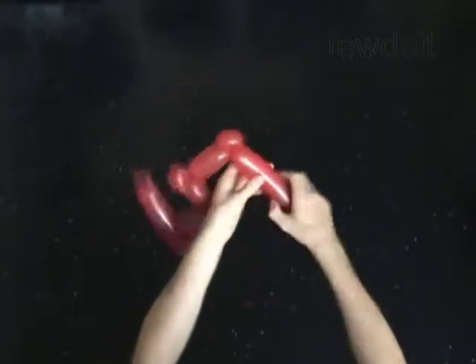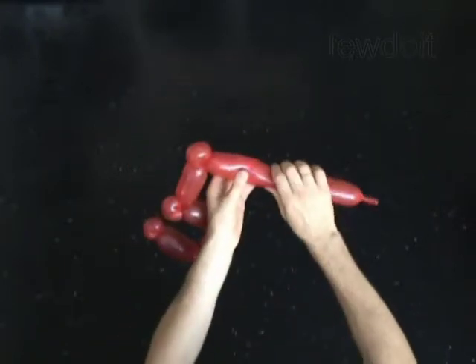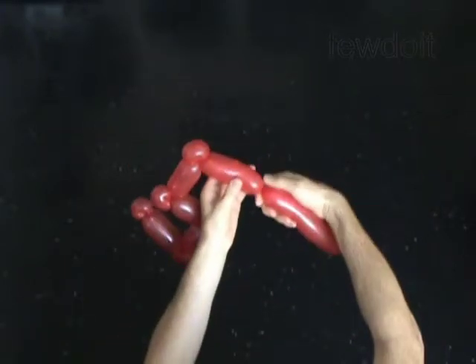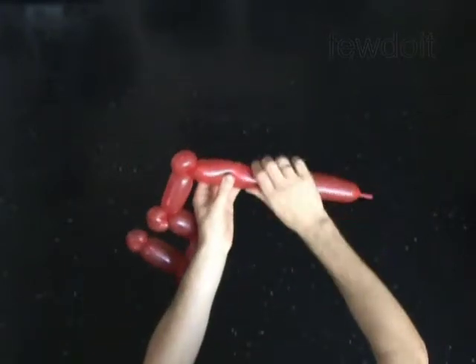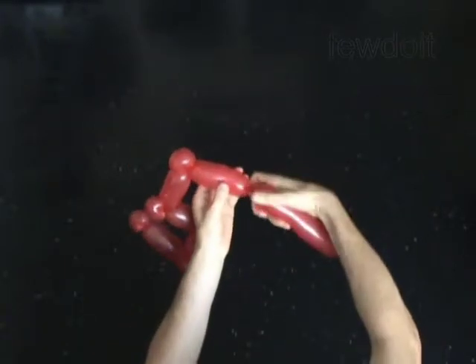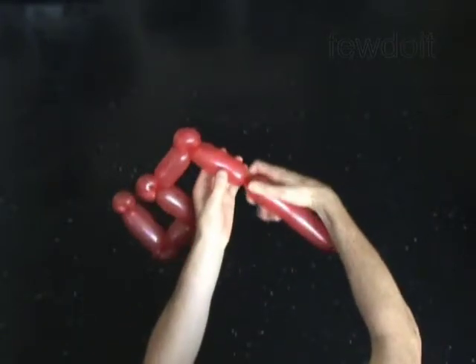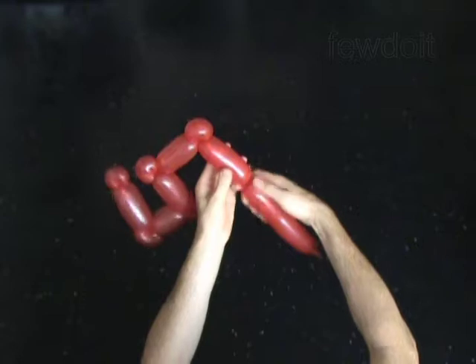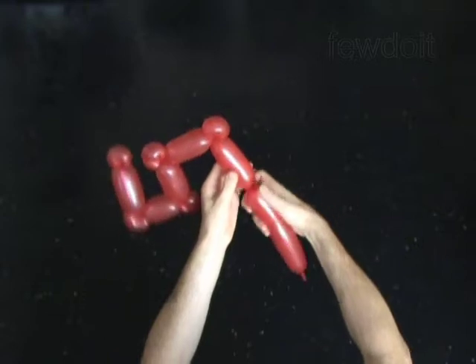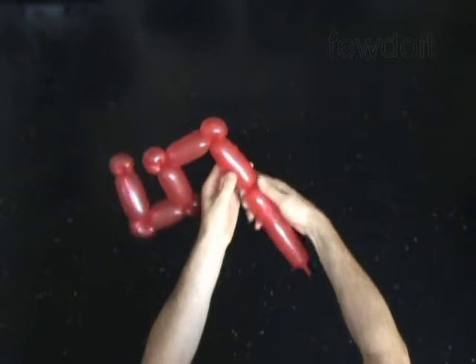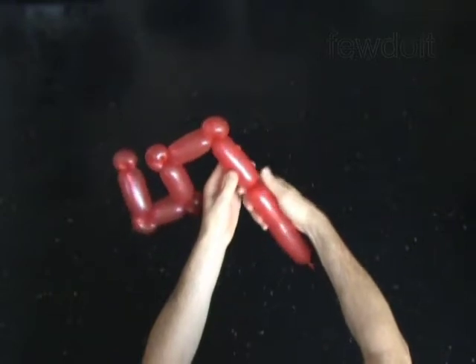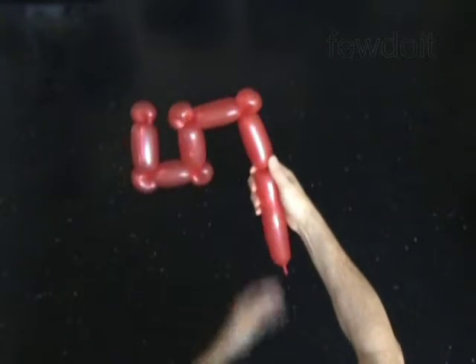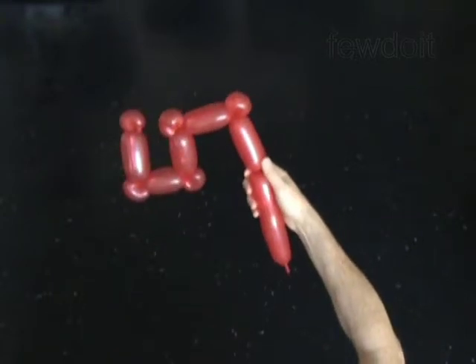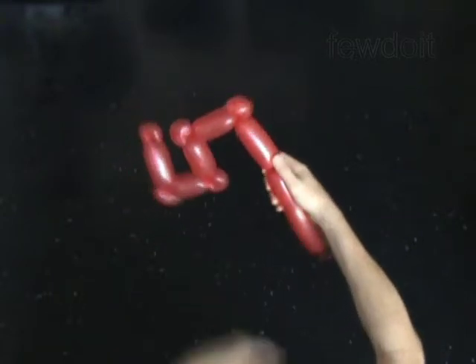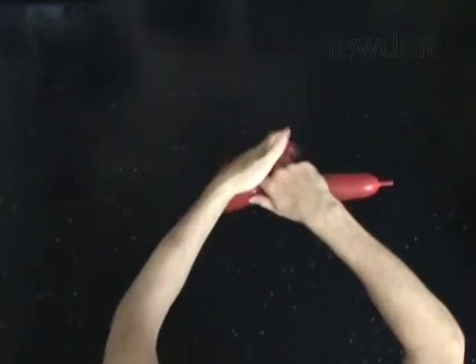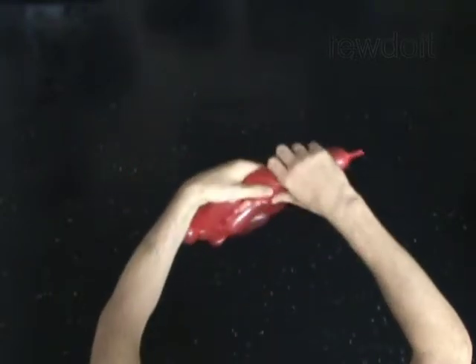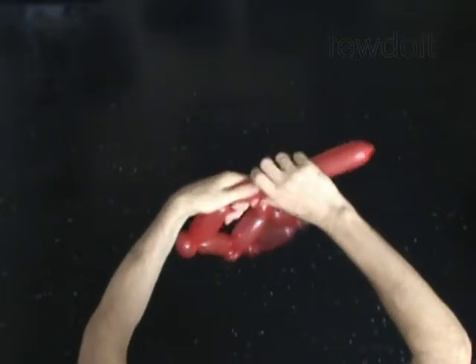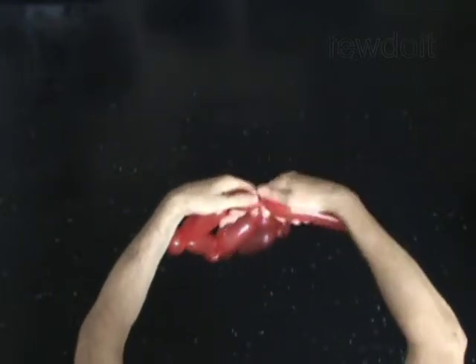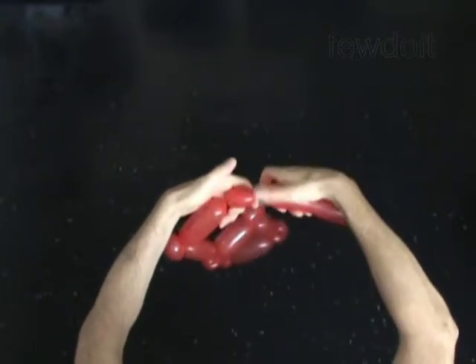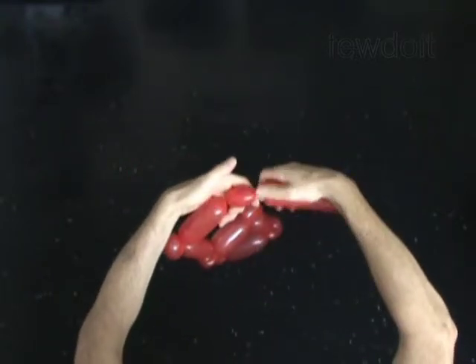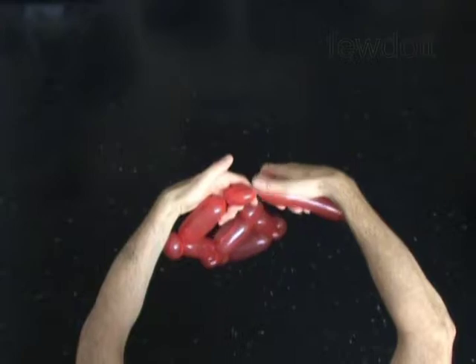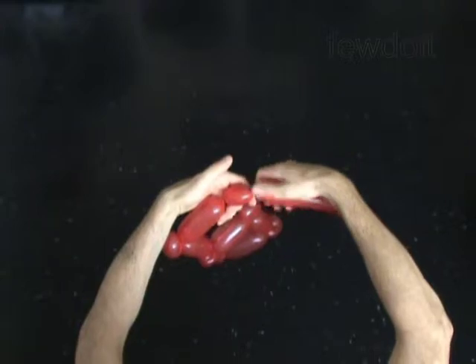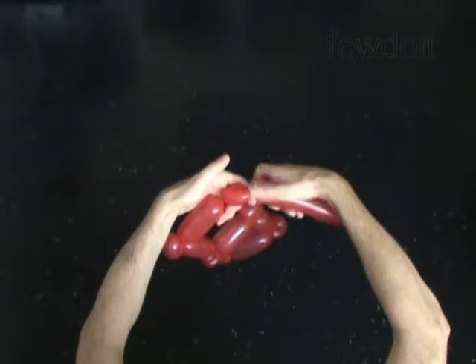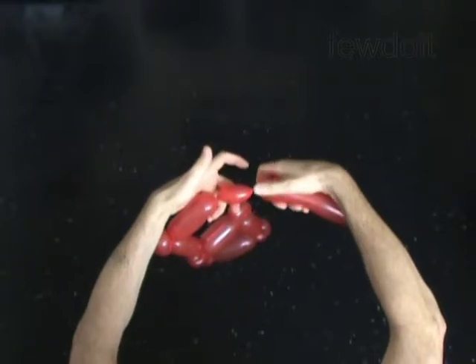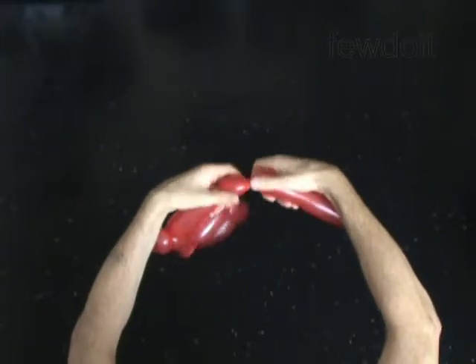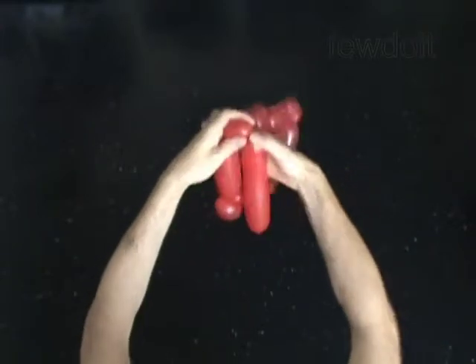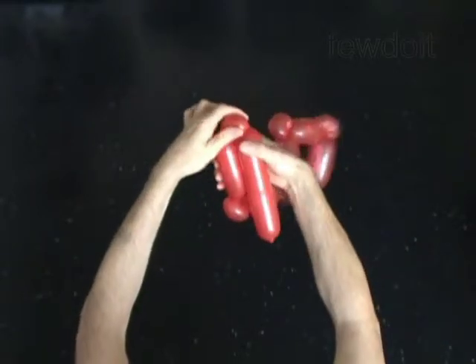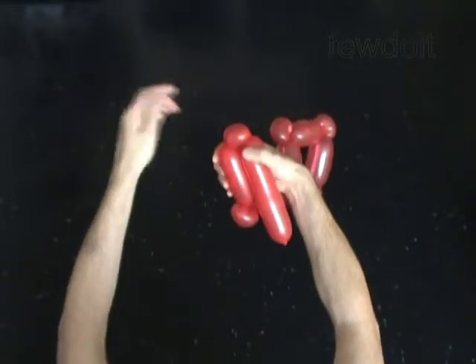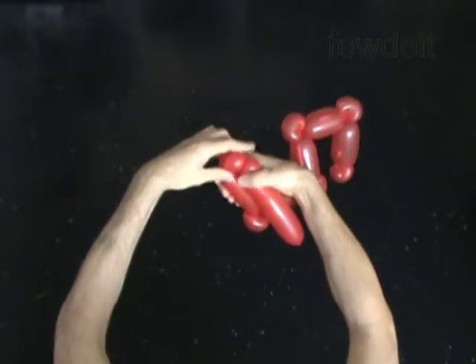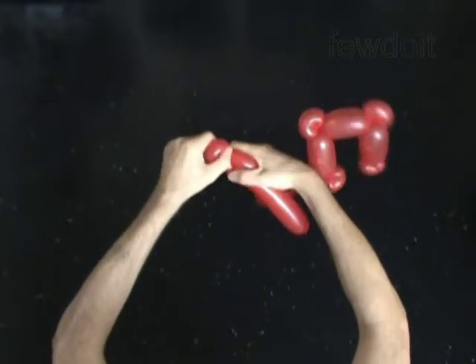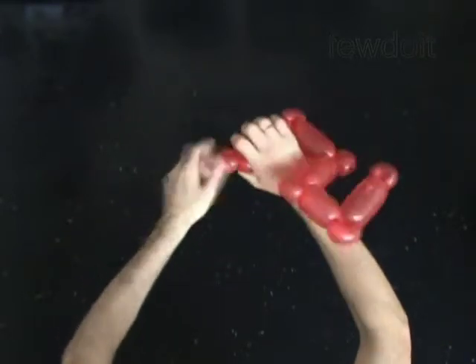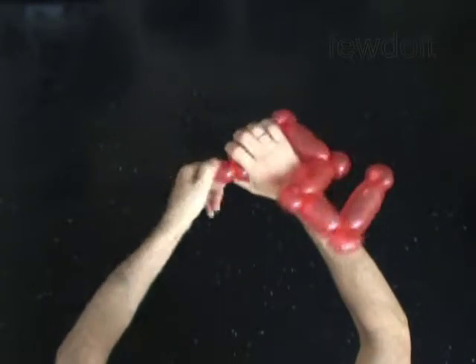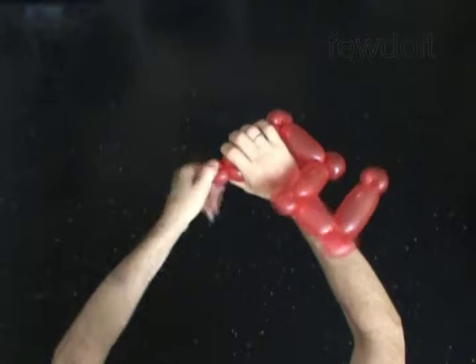Twist the tenth 4-inch bubble. Twist the eleventh soft 1-inch bubble. Lock both ends of the eleventh bubble in one lock twist.